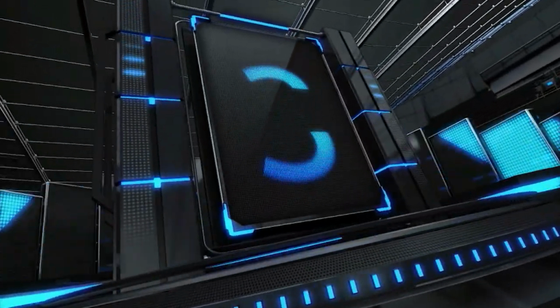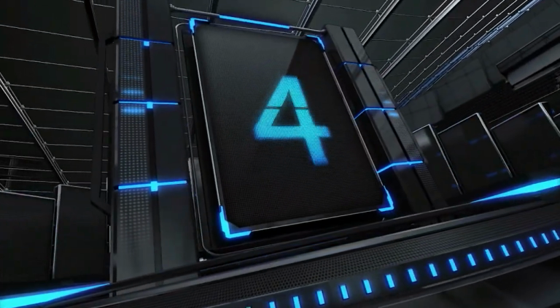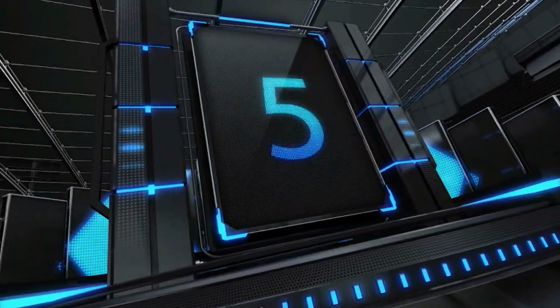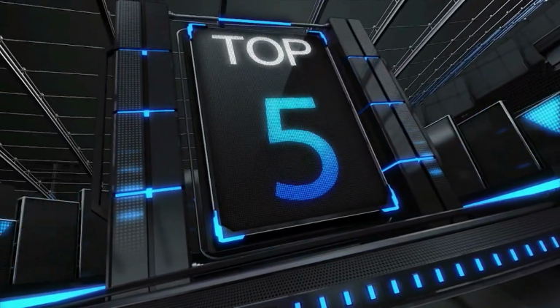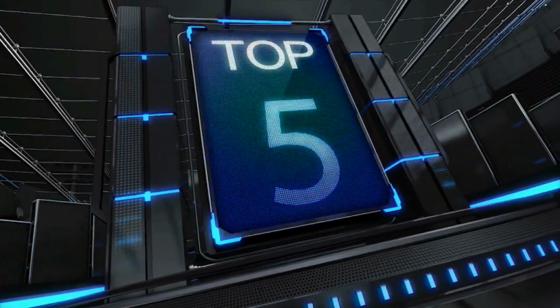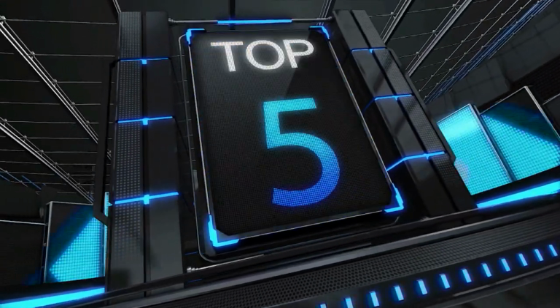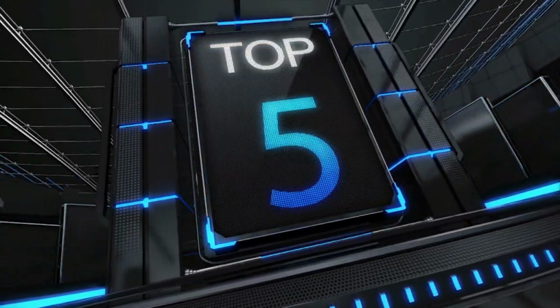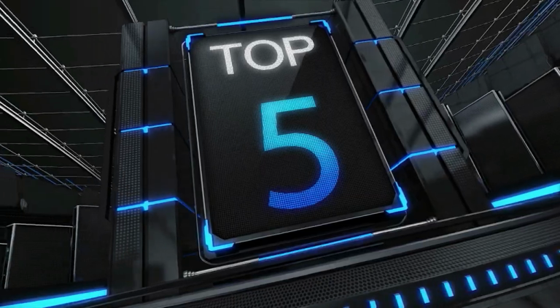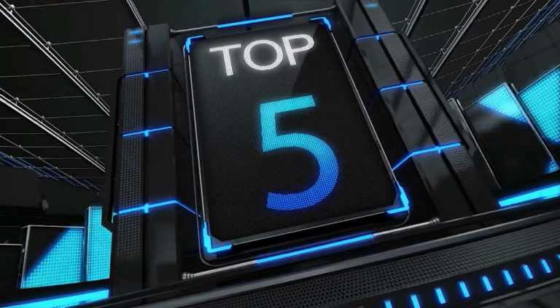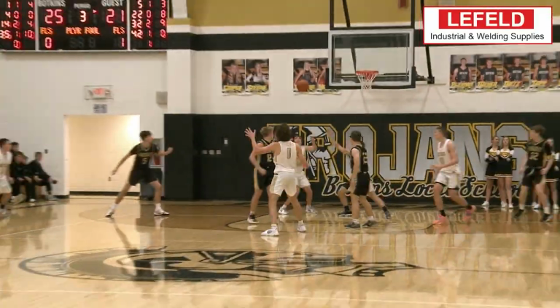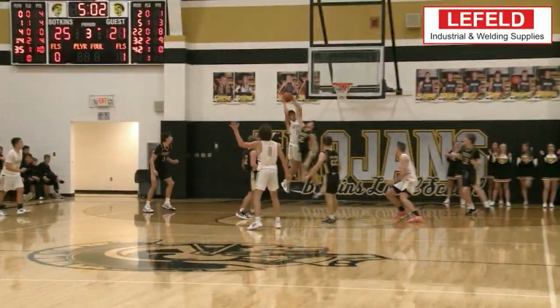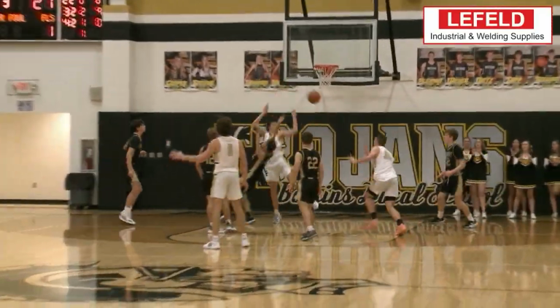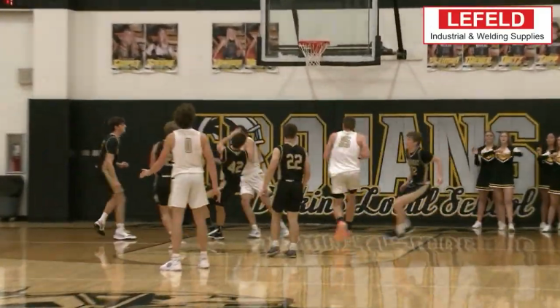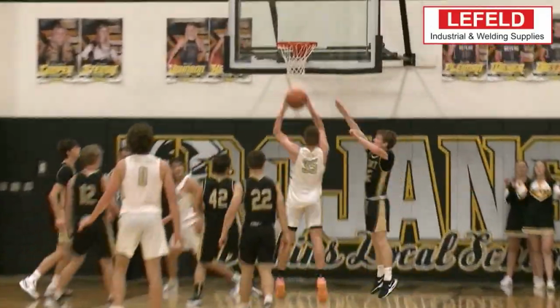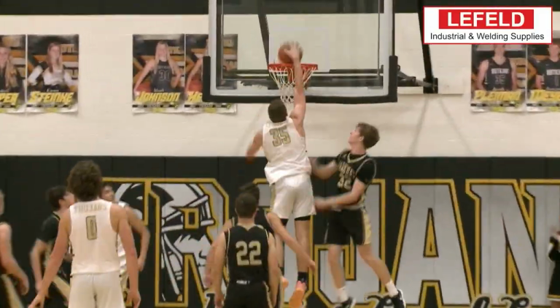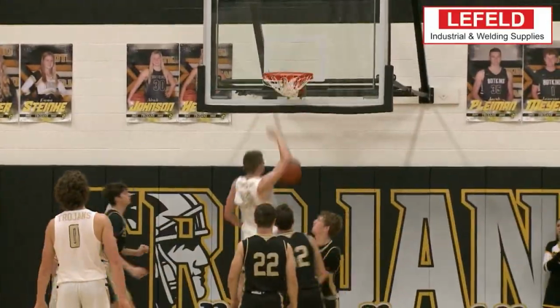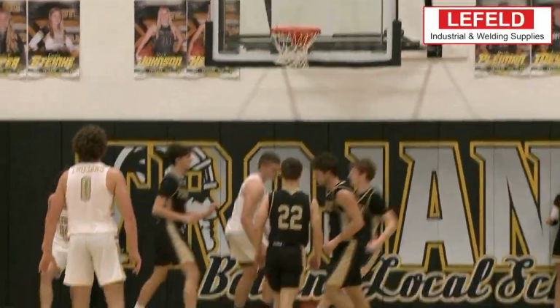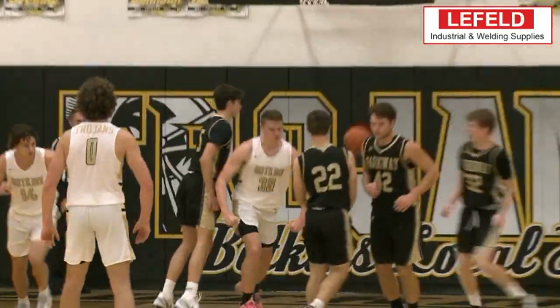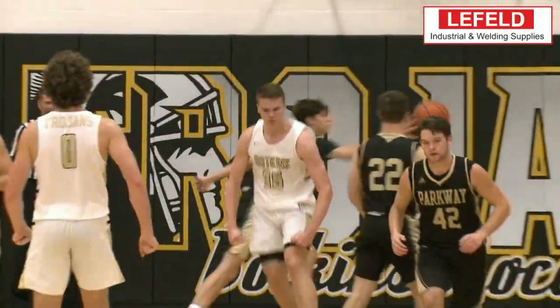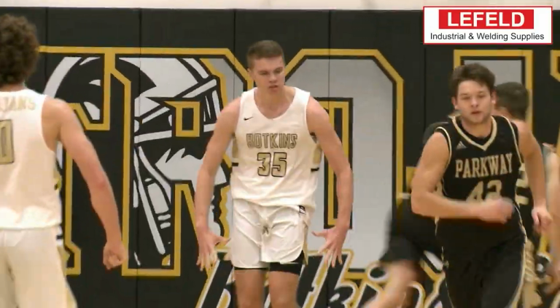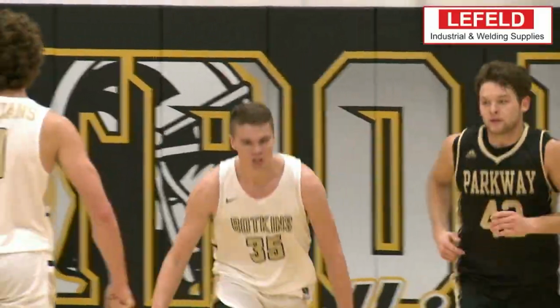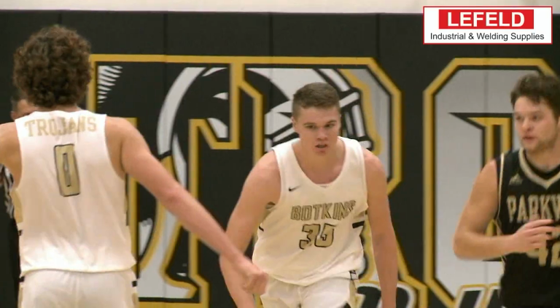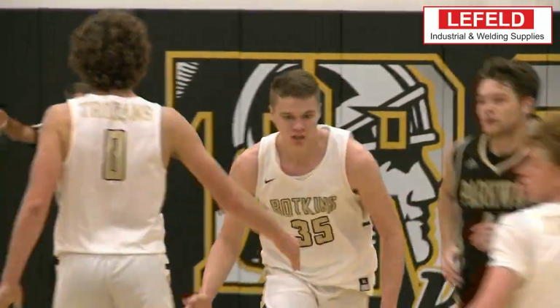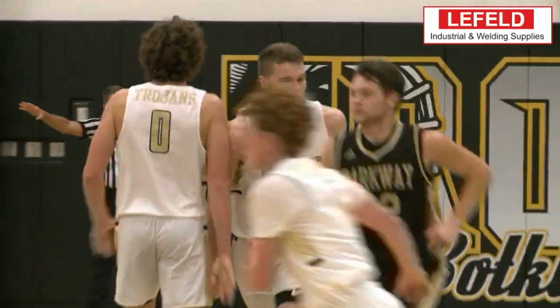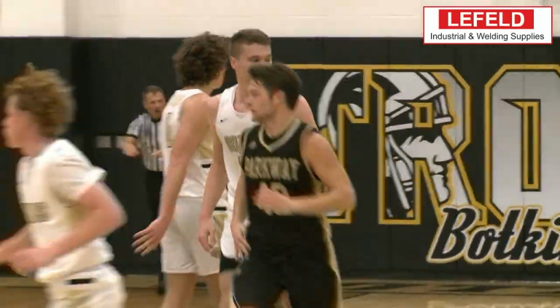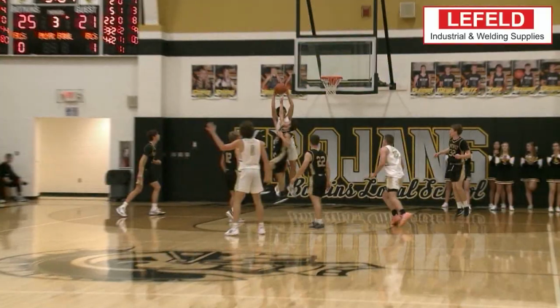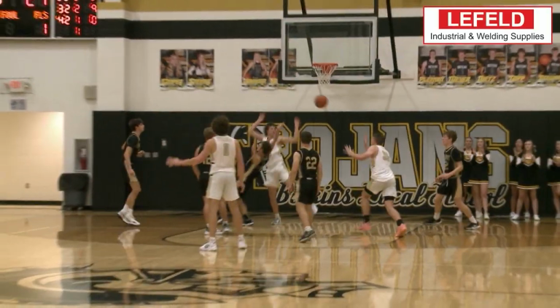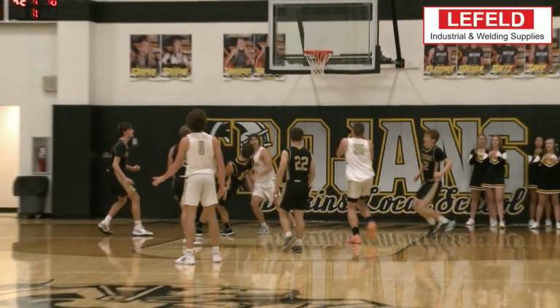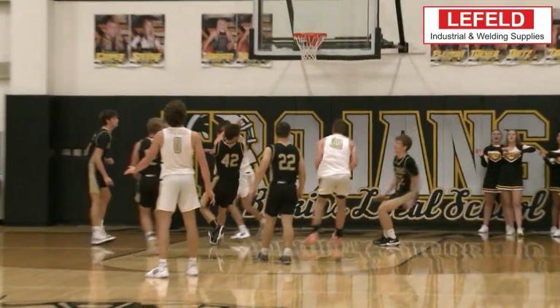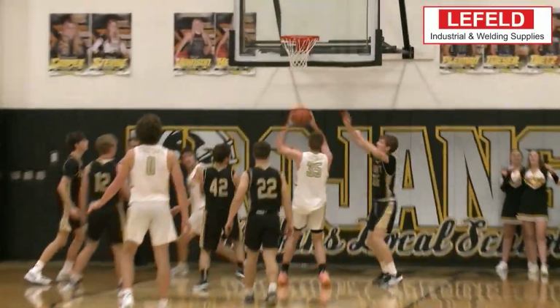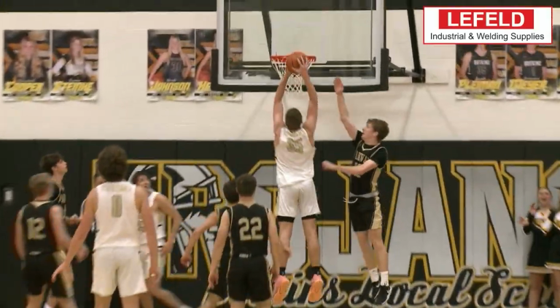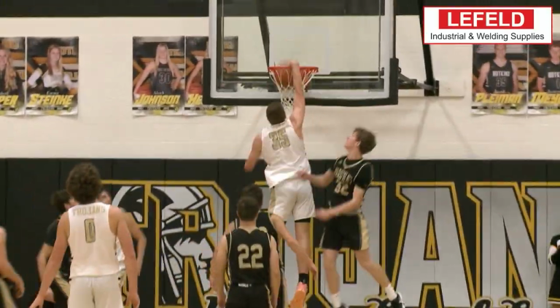We've checked this list twice. This is the Leifeld Welding and Industrial Supplies Top 5, and our number 5 play is Botkin's Jacob Plyman making the big boy move in the paint and throwing down the one-handed slam.